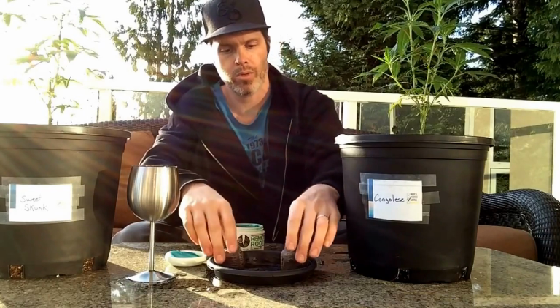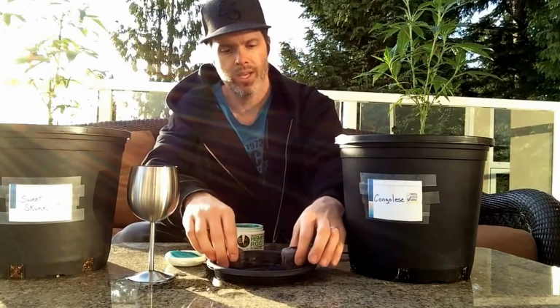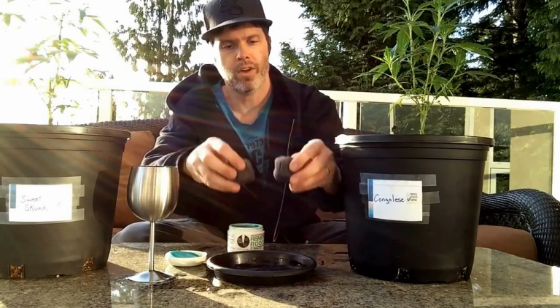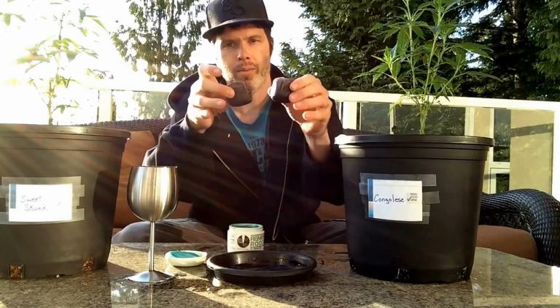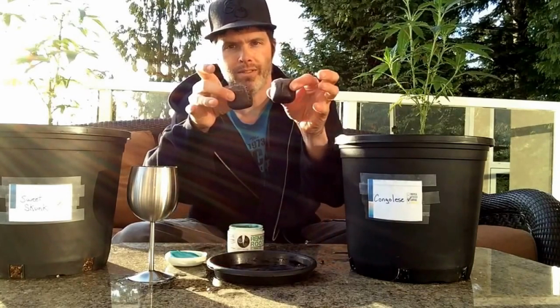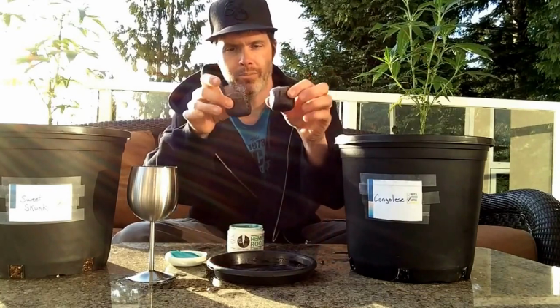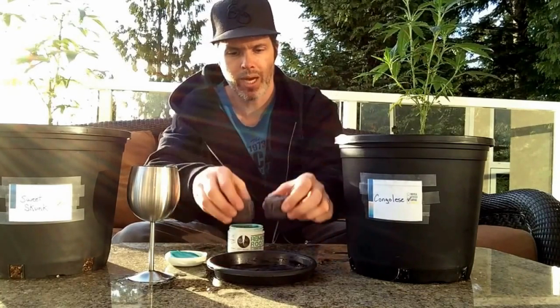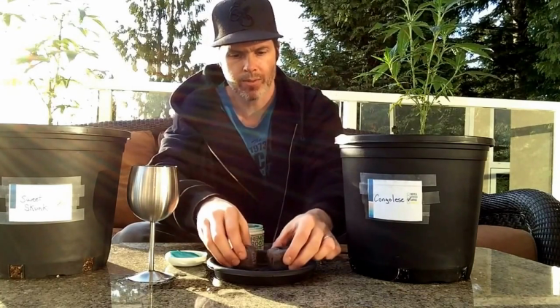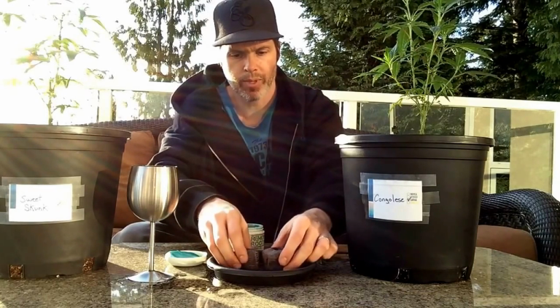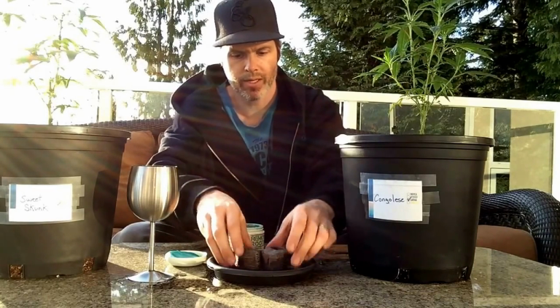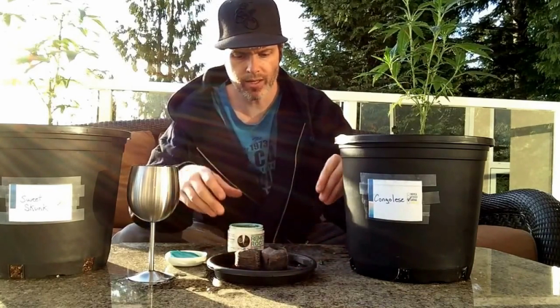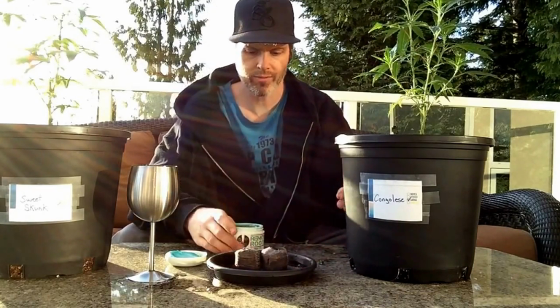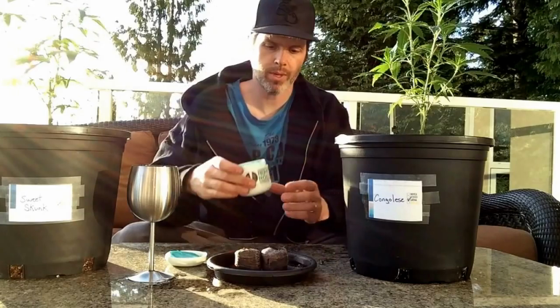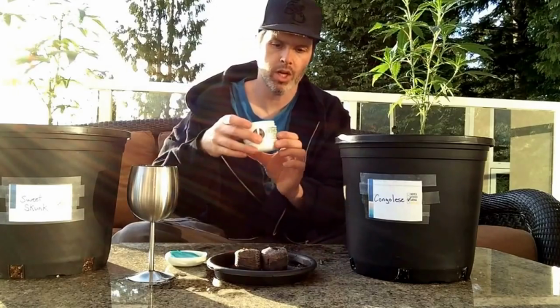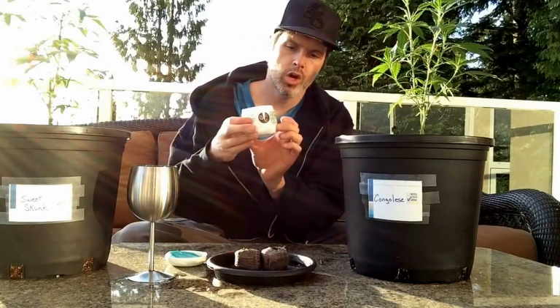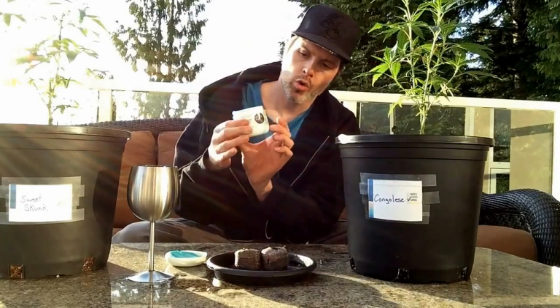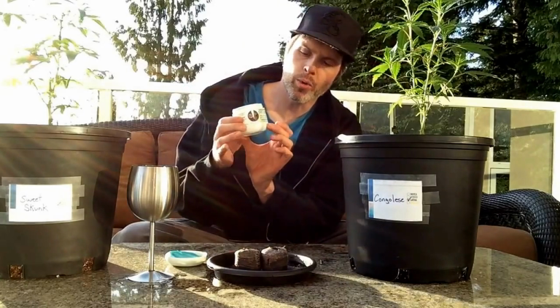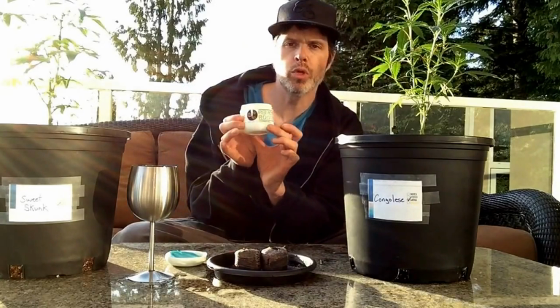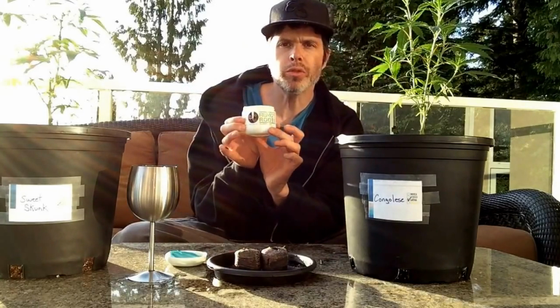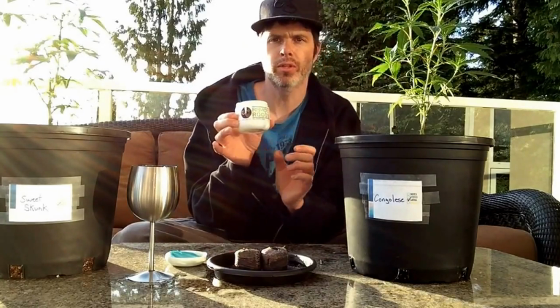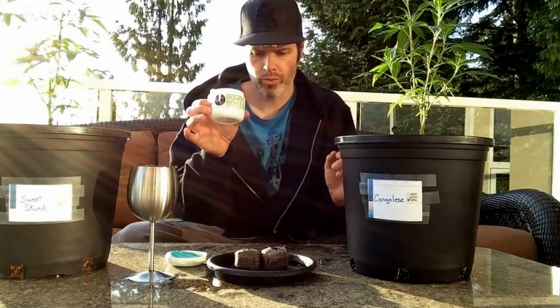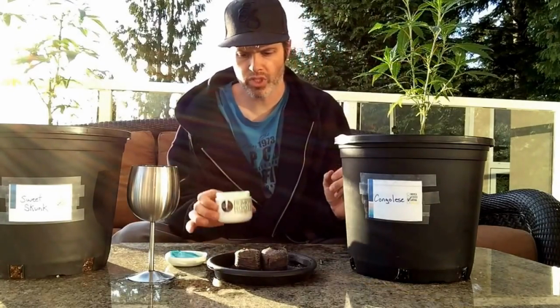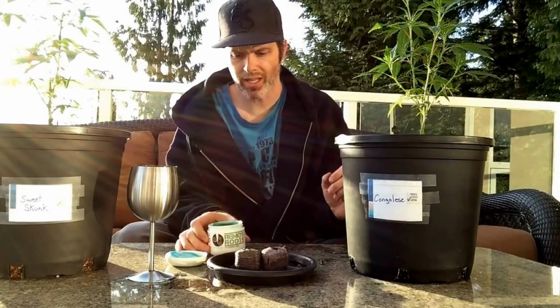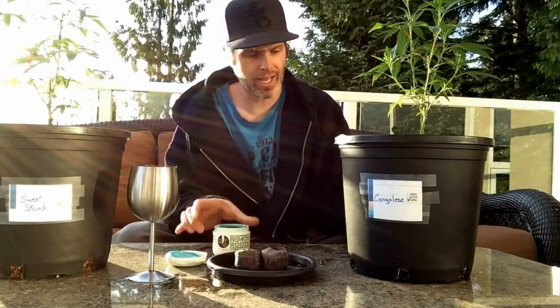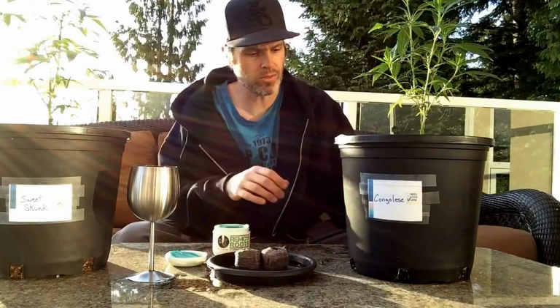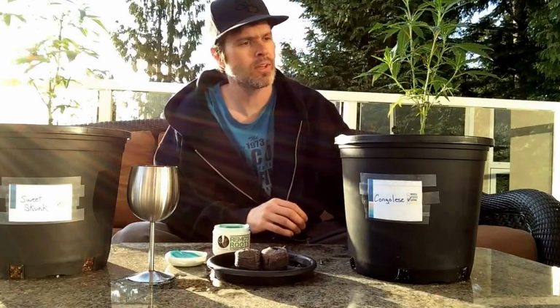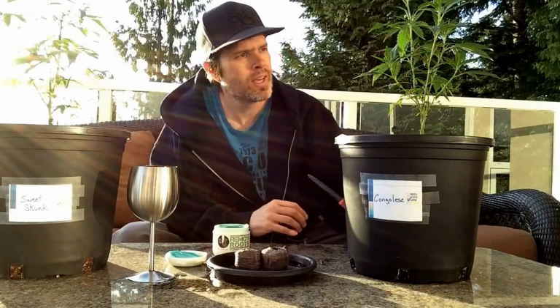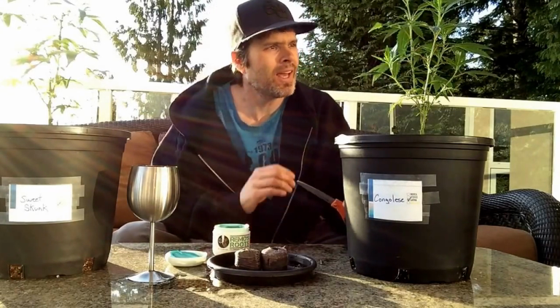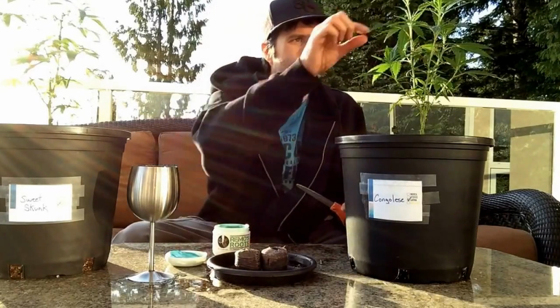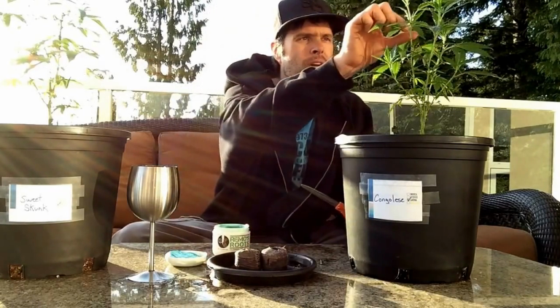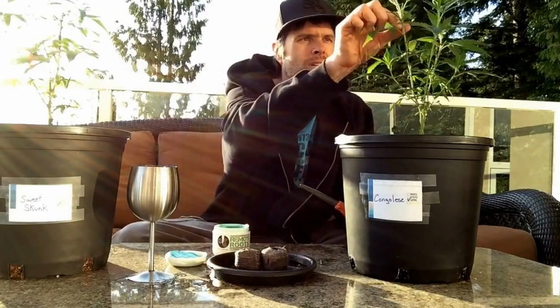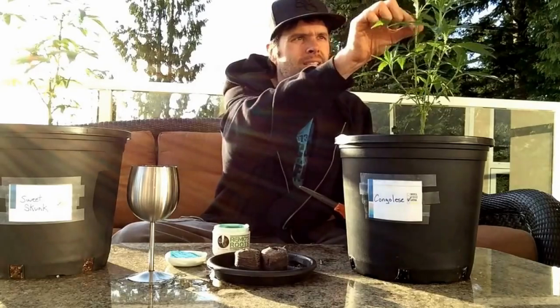So I've got a couple of pucks prepared here, I've got my Rimo's roots rooting gel in the house, and I've got my Congolese.